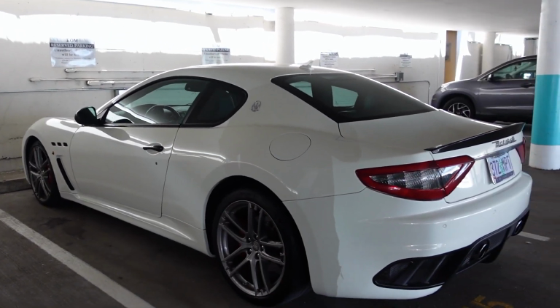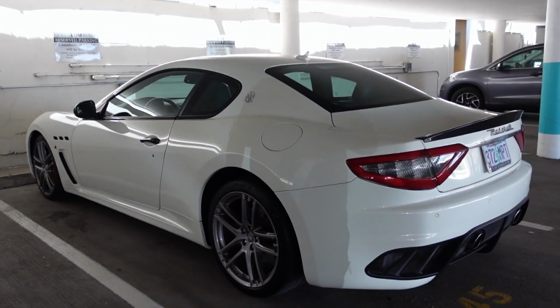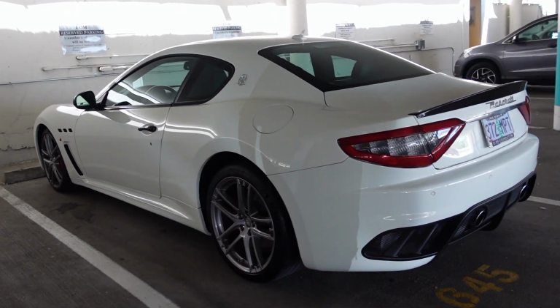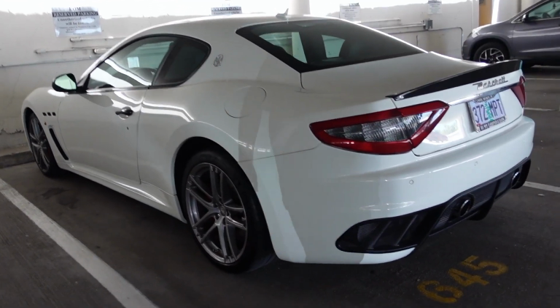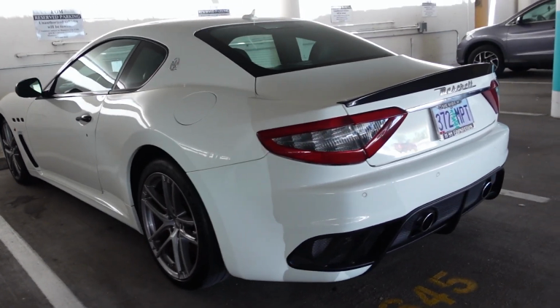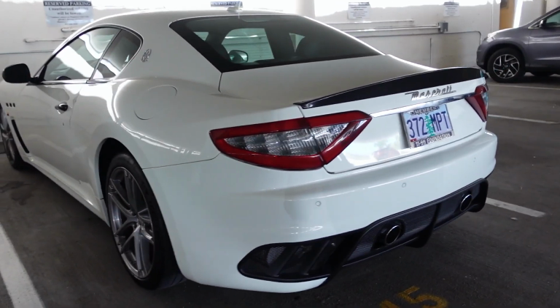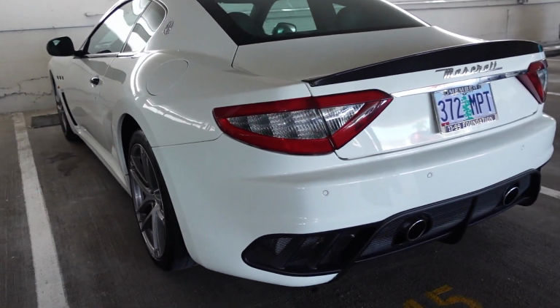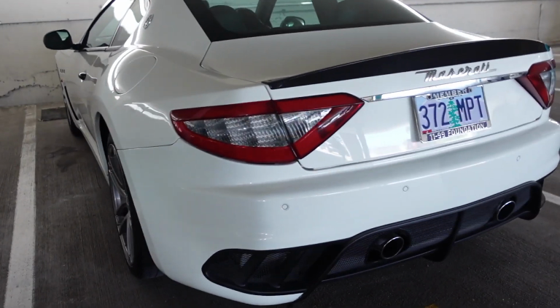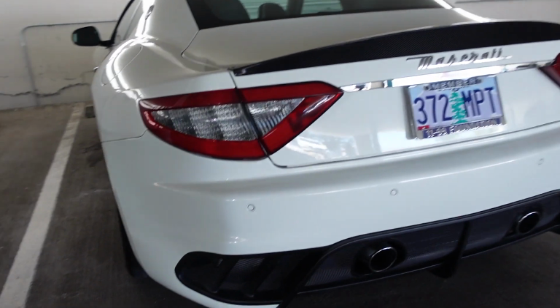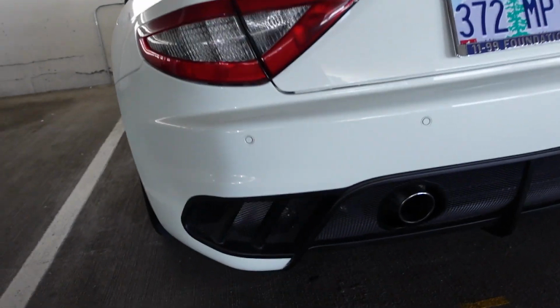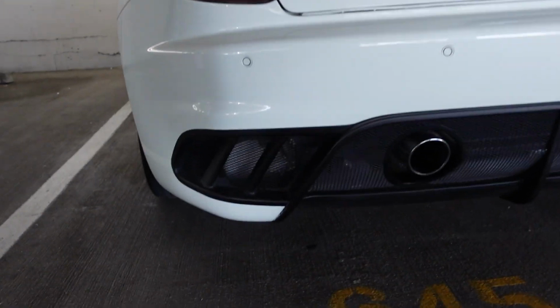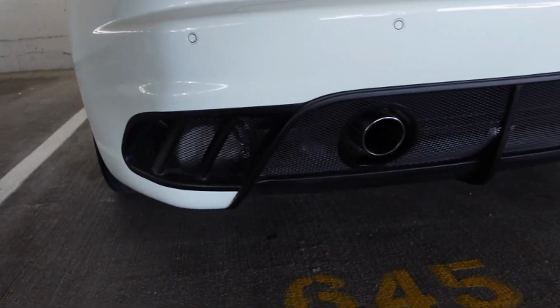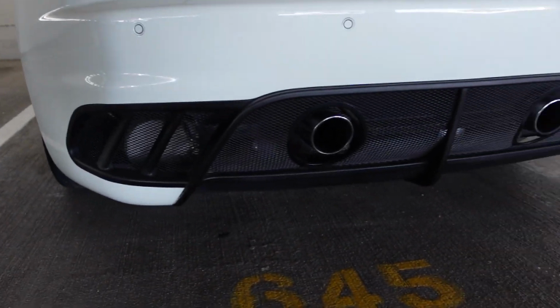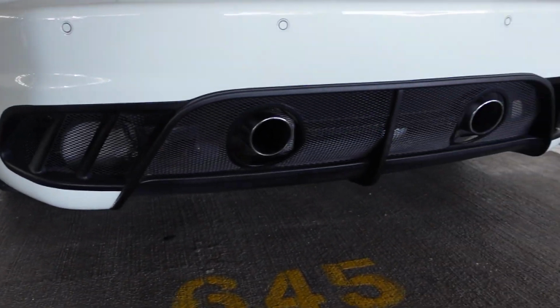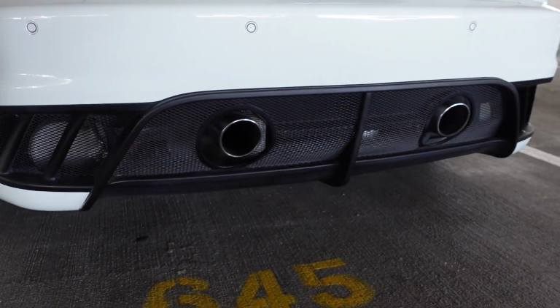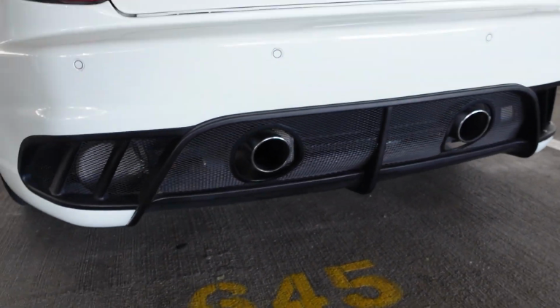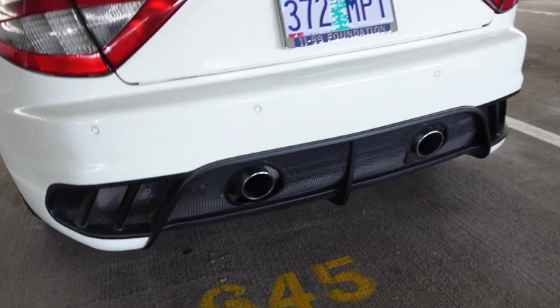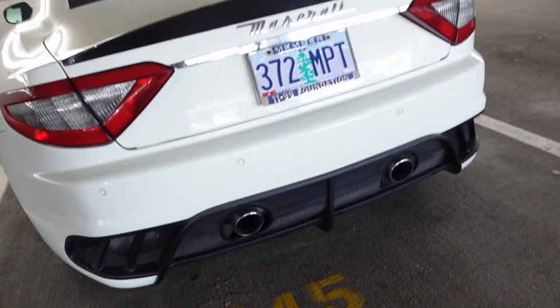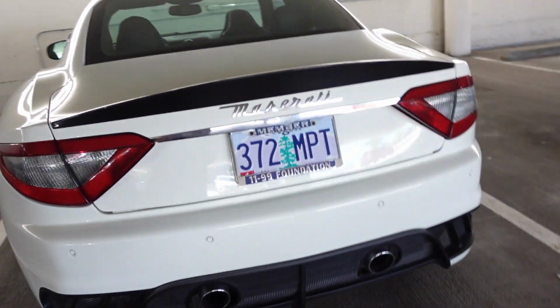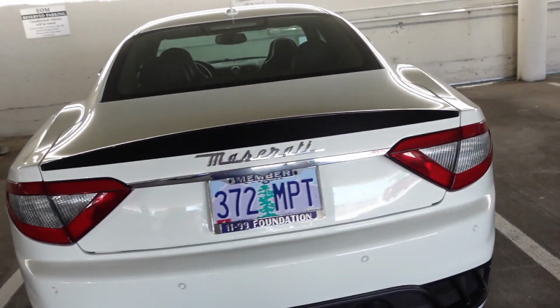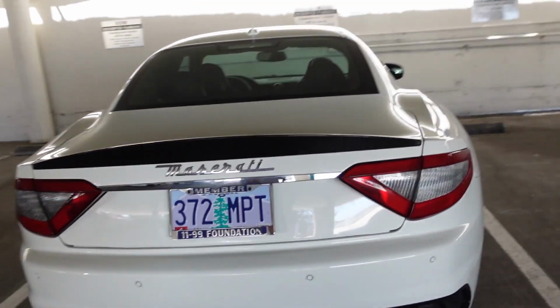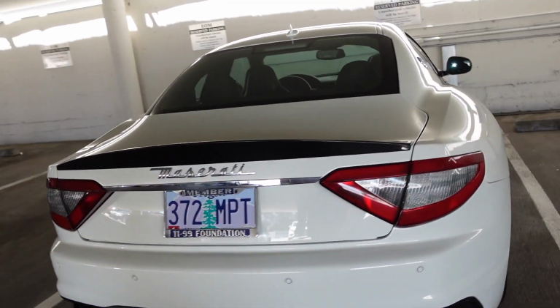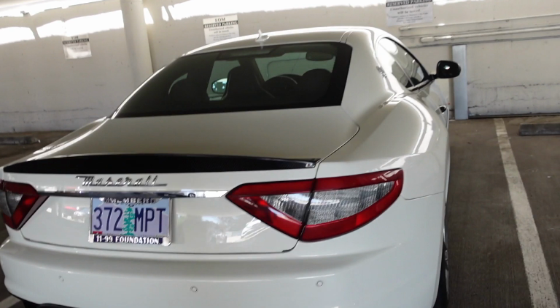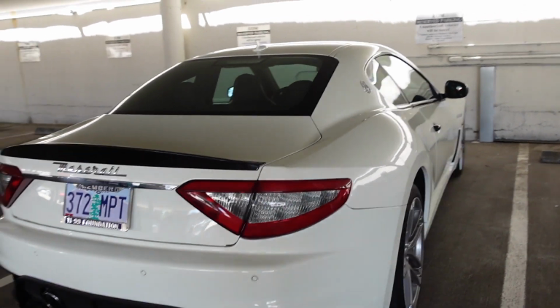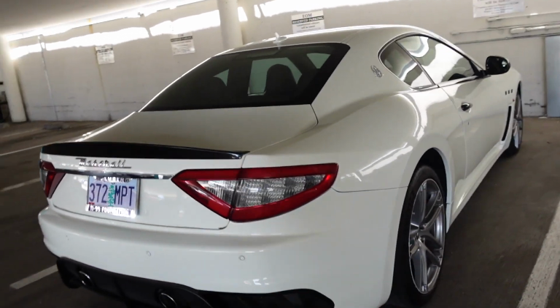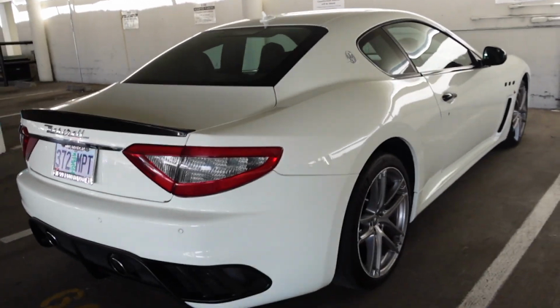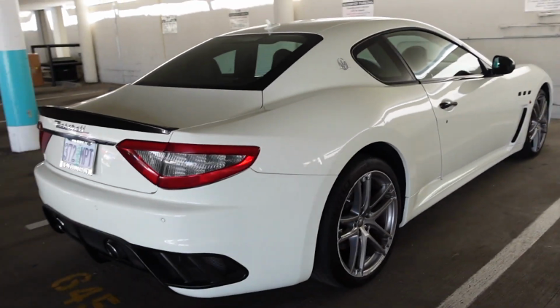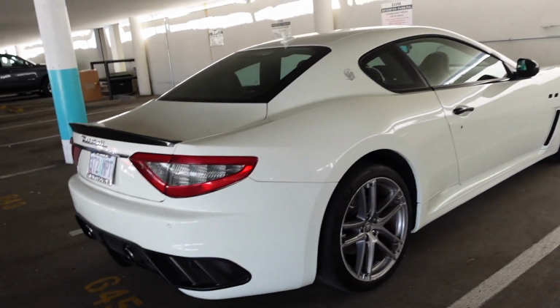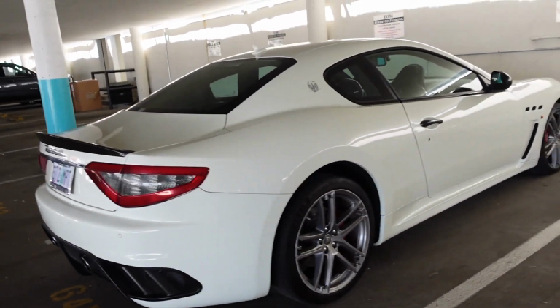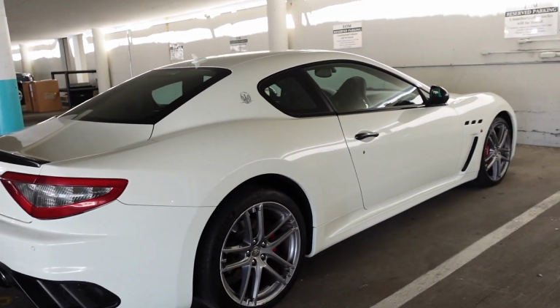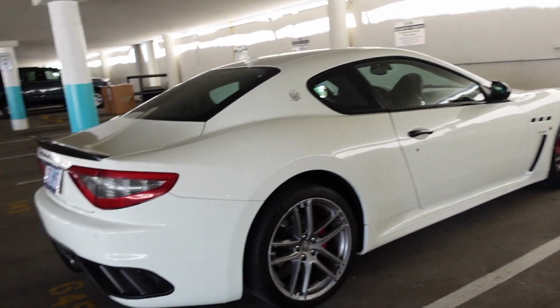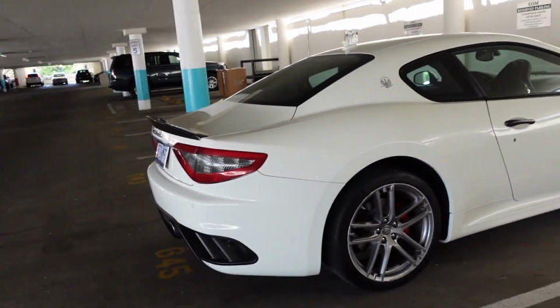Maserati — look at that, how the exhaust just comes out. The grill — this is a better trim than some, I think.